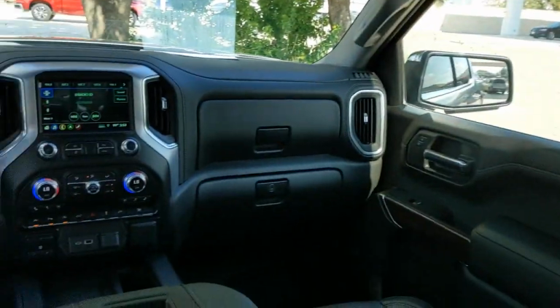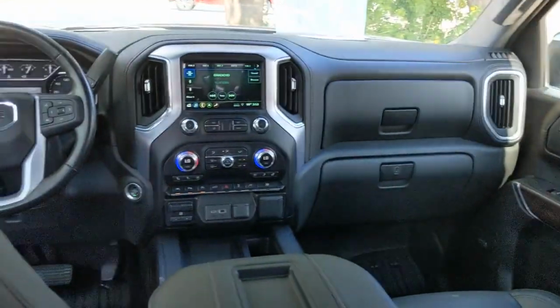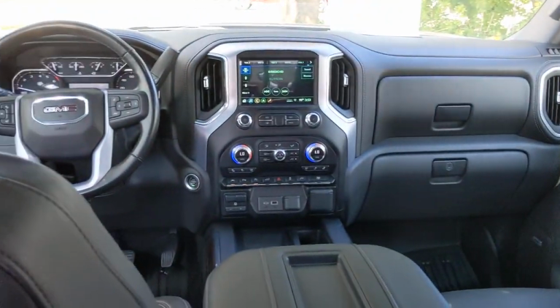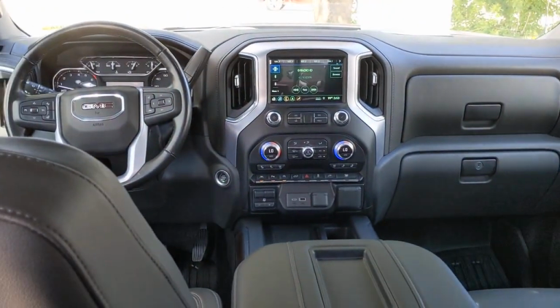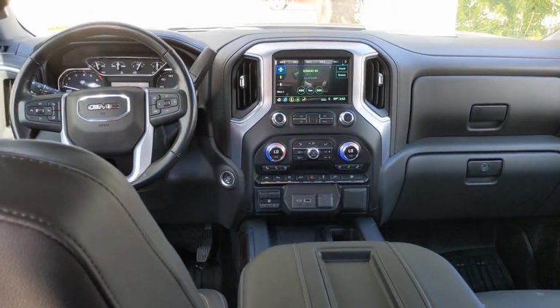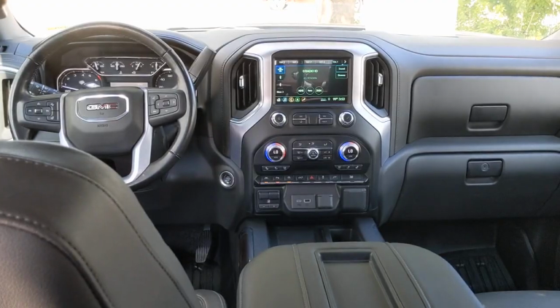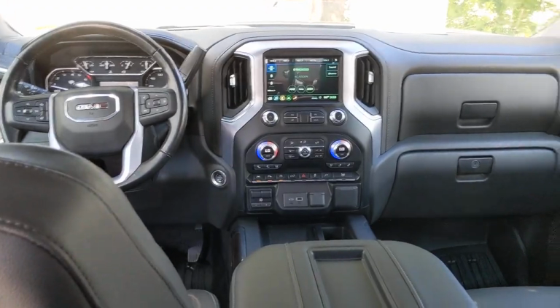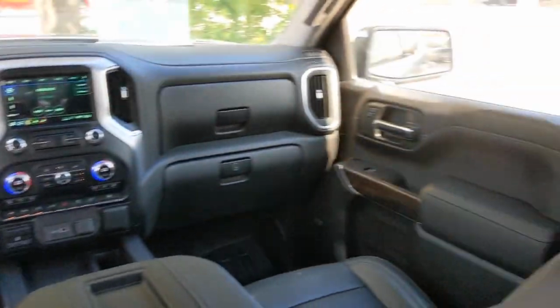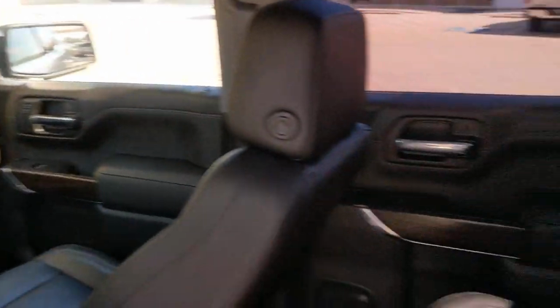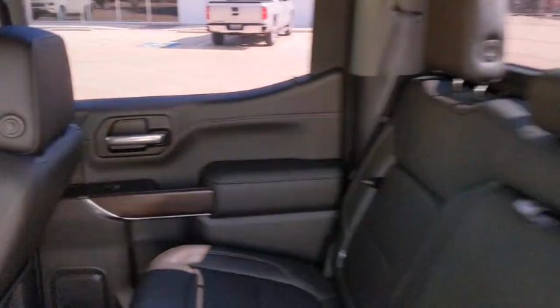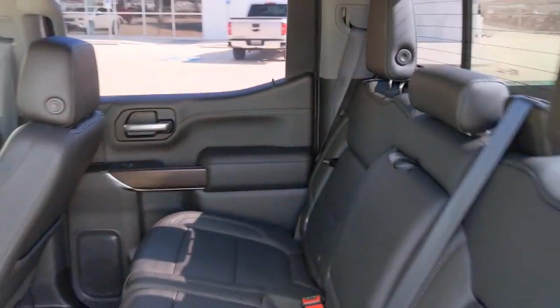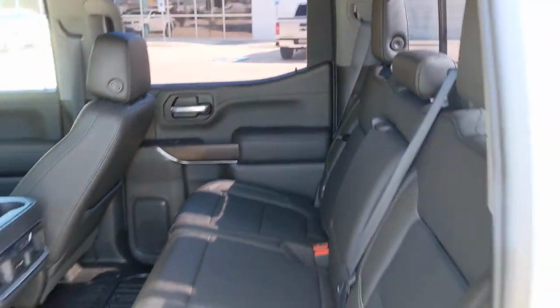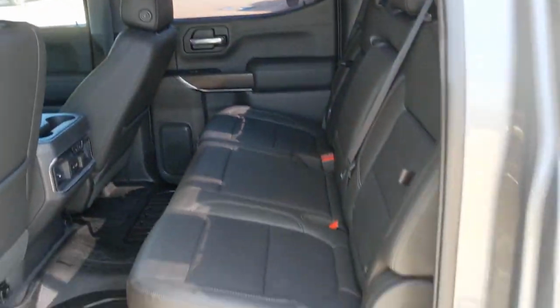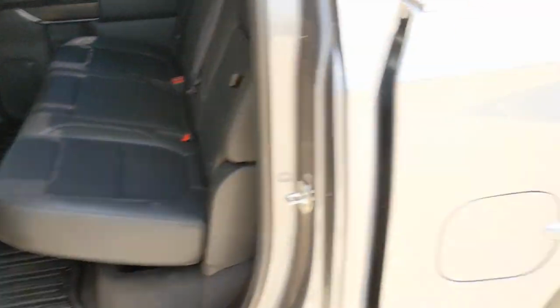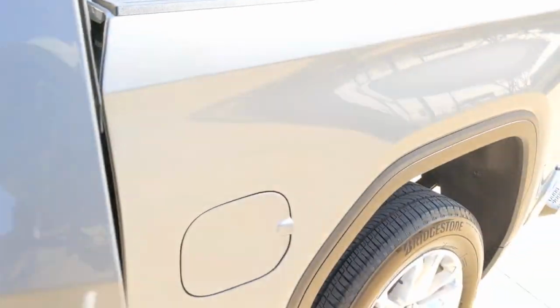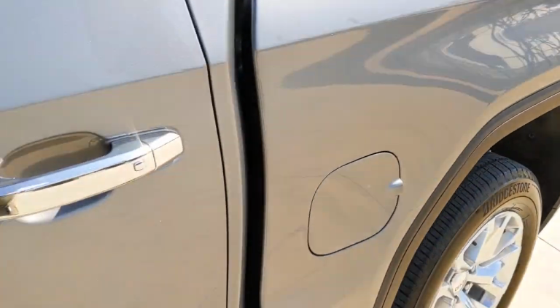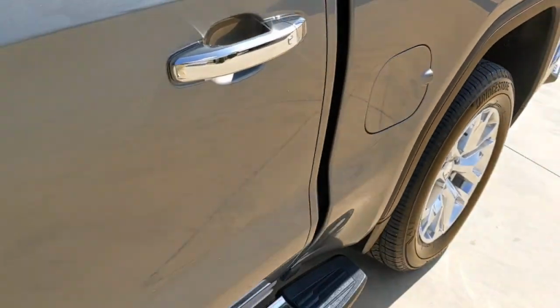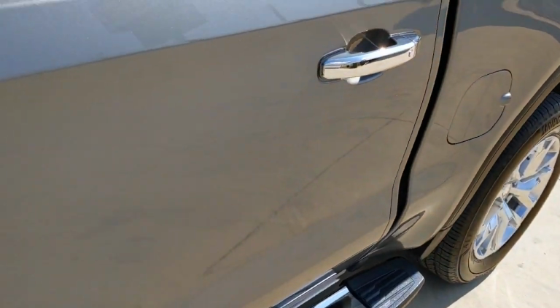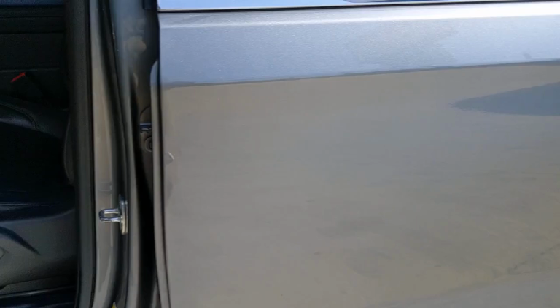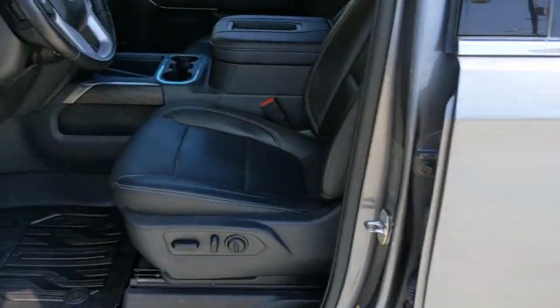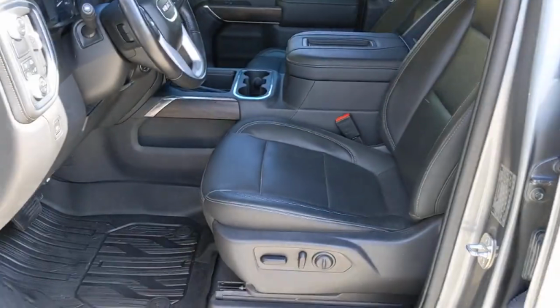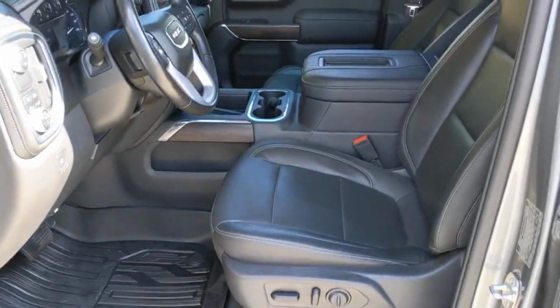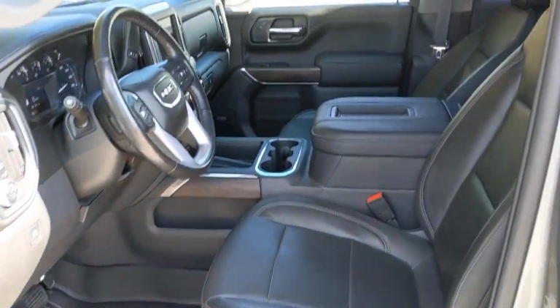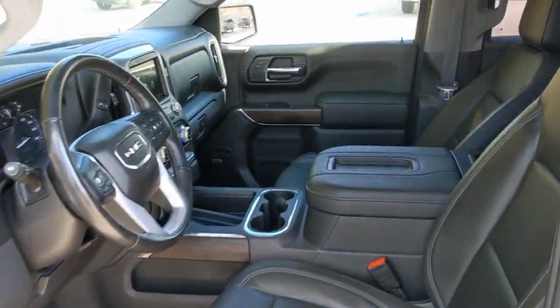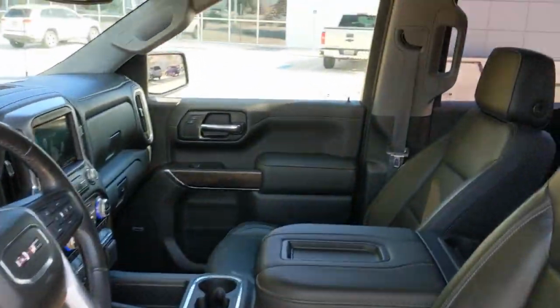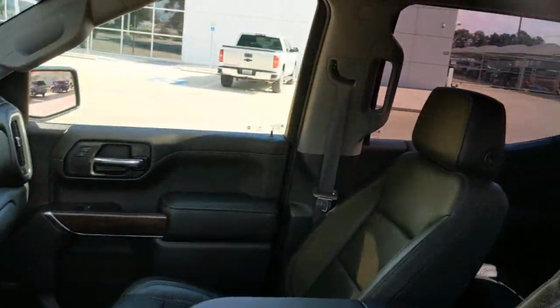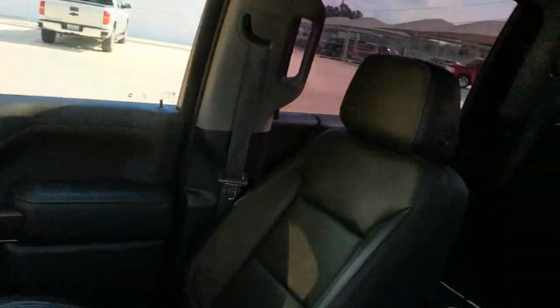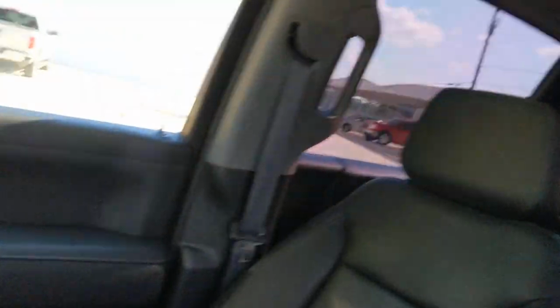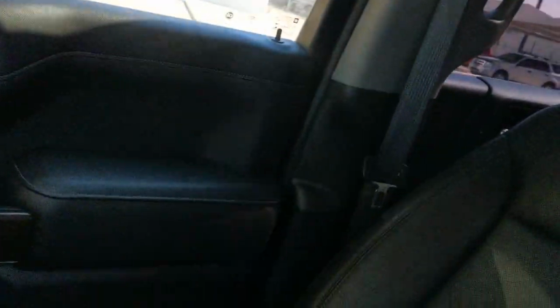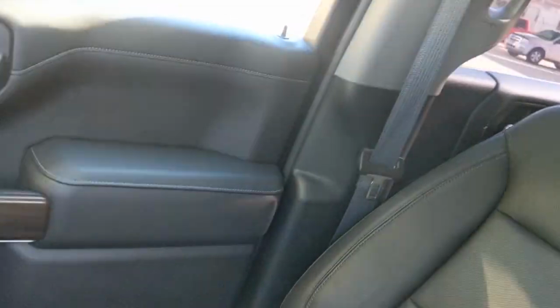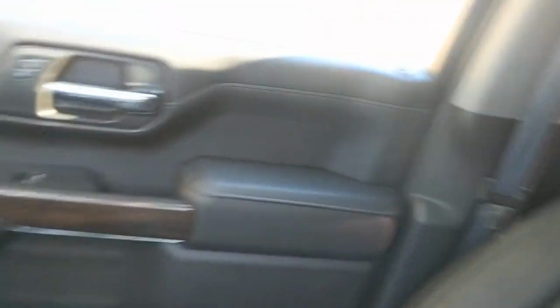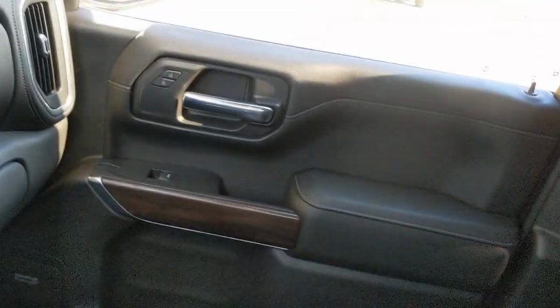Keyless entry, backup camera, heated mirrors, keyless start, remote engine start, power passenger seat, satellite radio, fog lamps, Bluetooth connection, Wi-Fi hotspot.